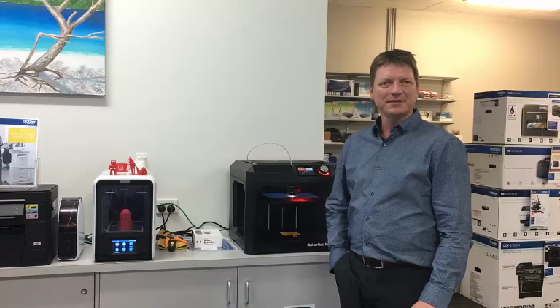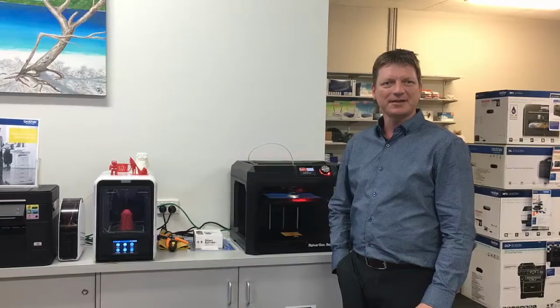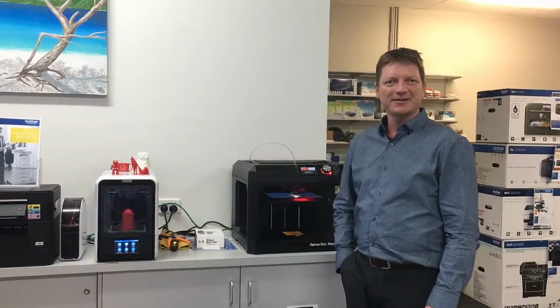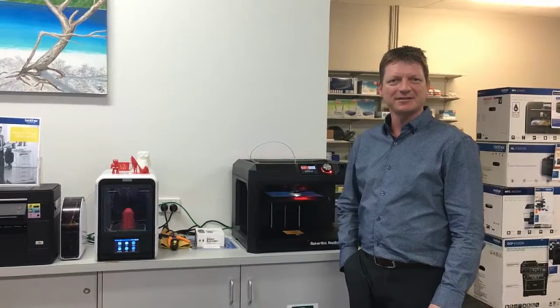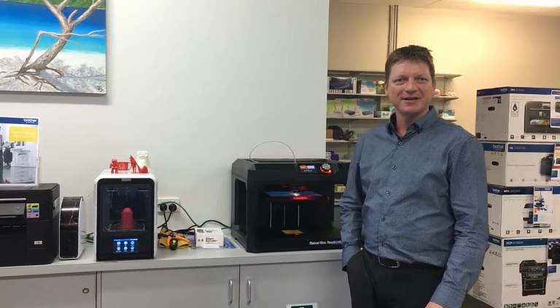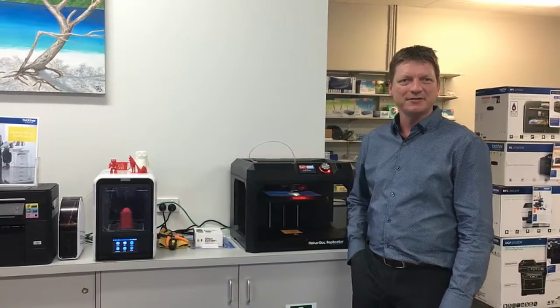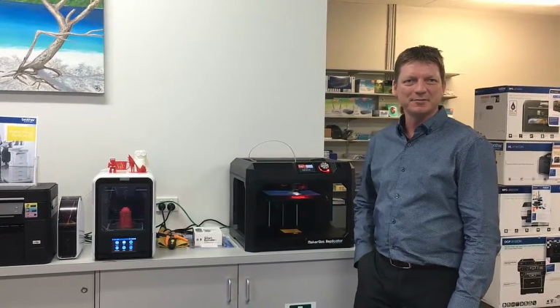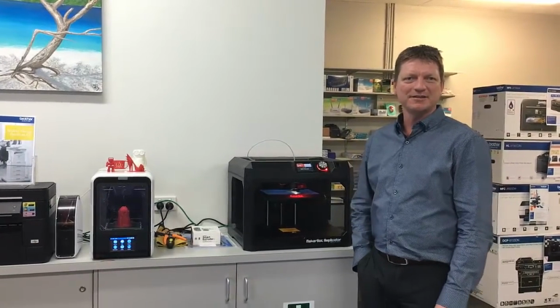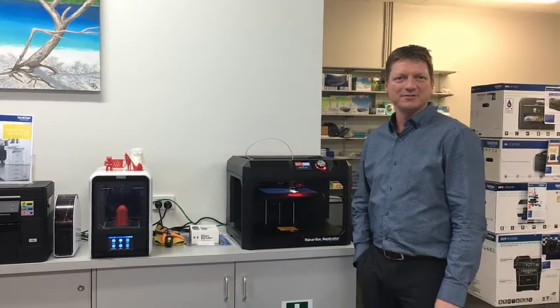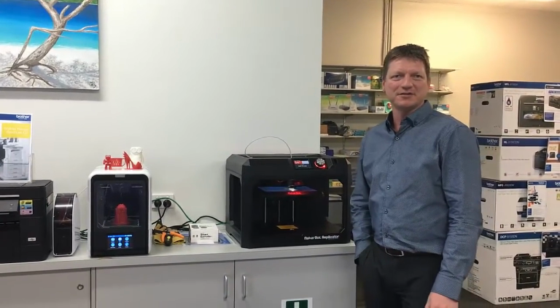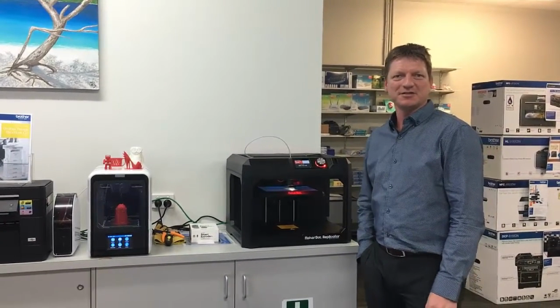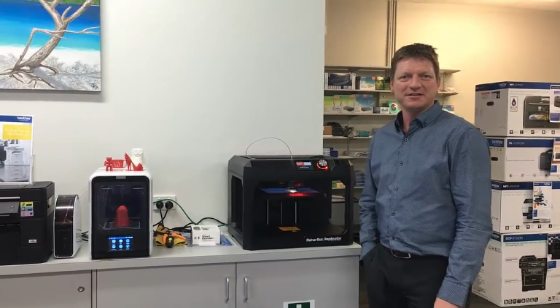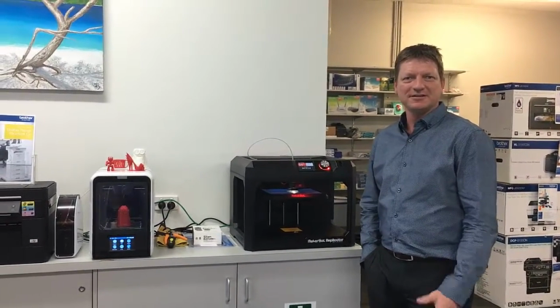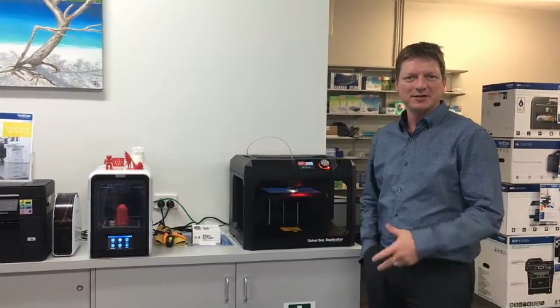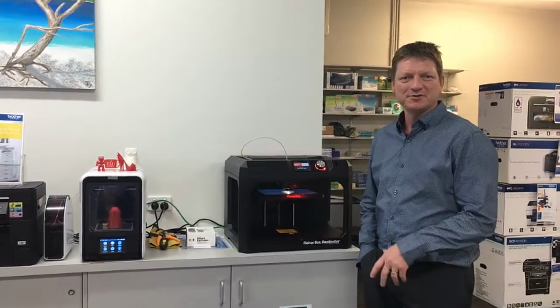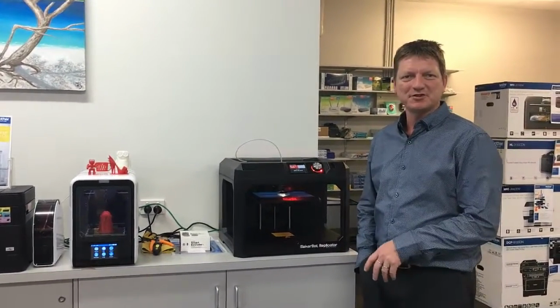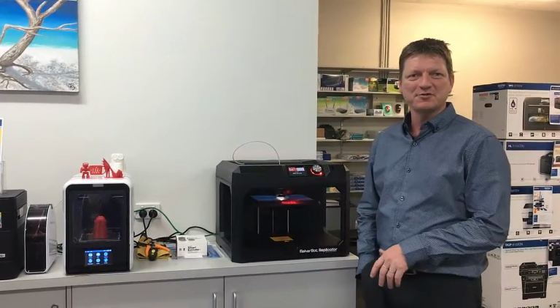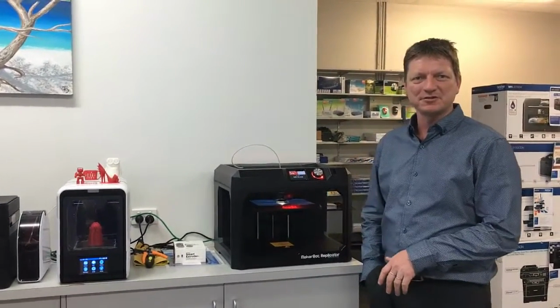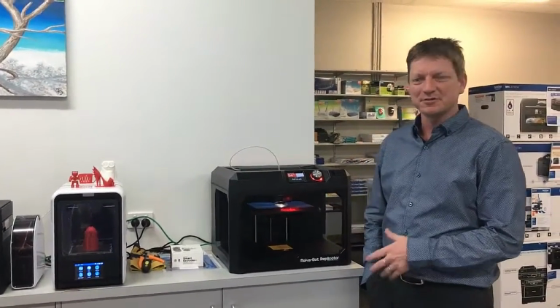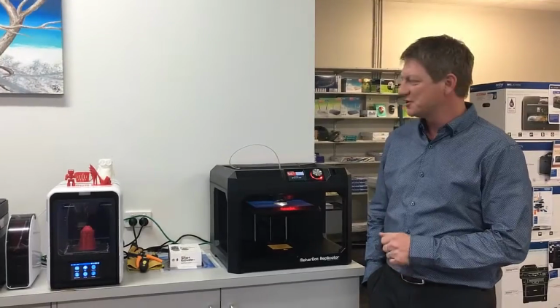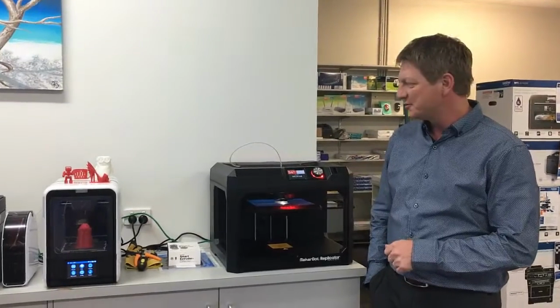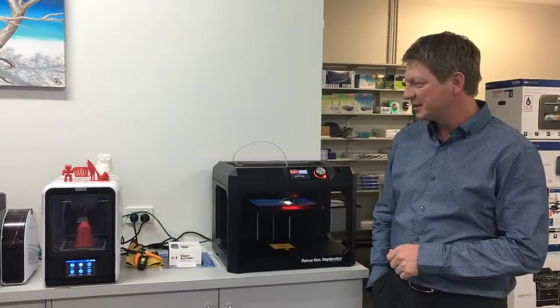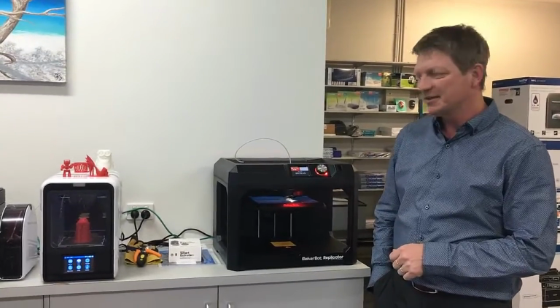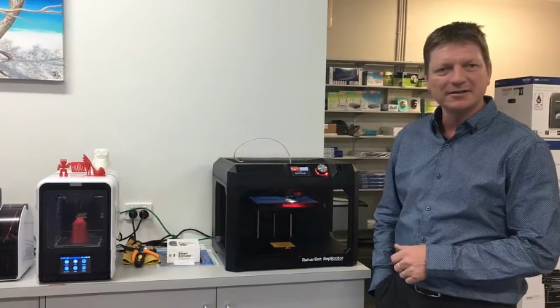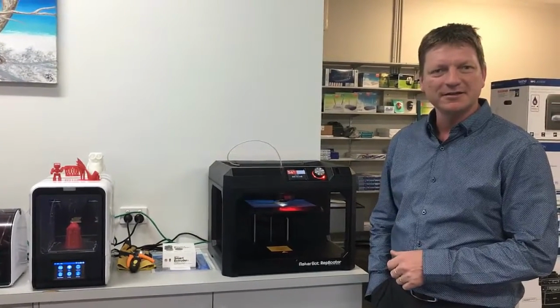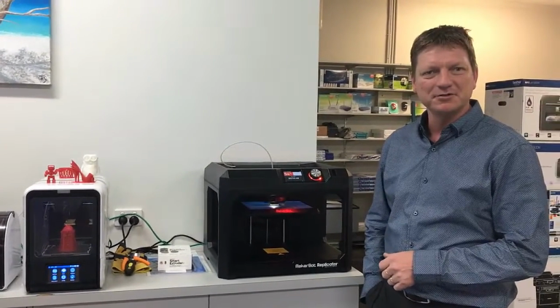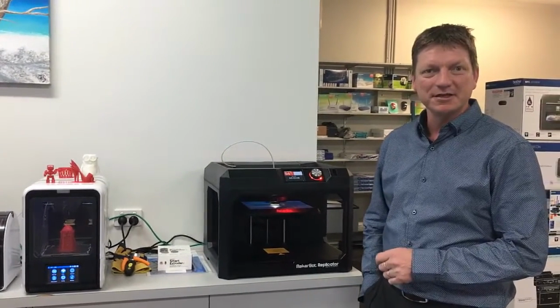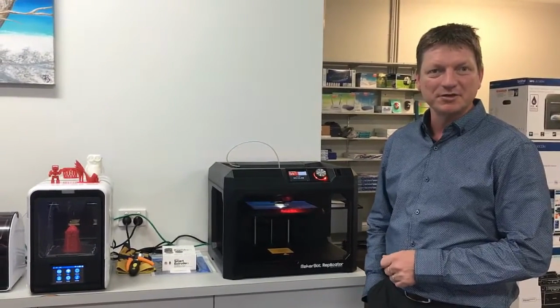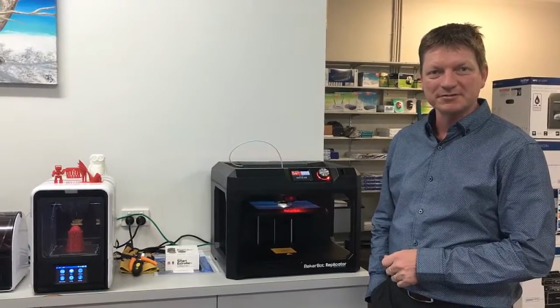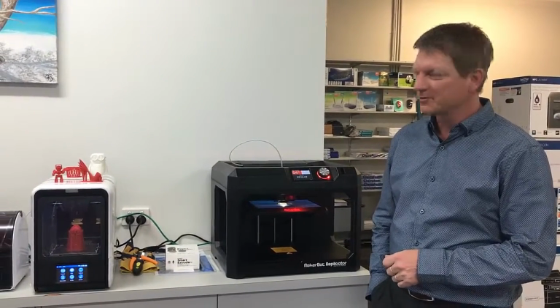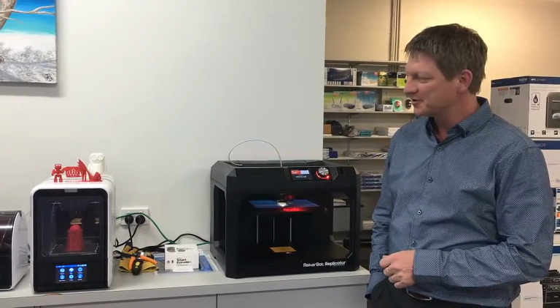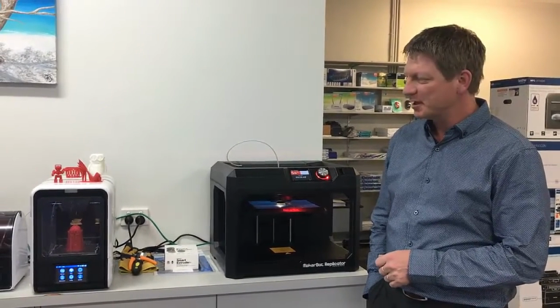Hi guys, Leif here from ATEC Office Technology. Welcome to our showroom. I just want to show you quickly the new 3D printers we've got on display.